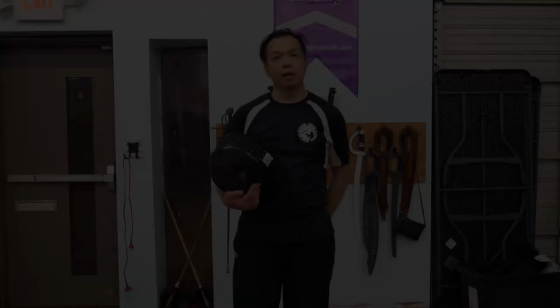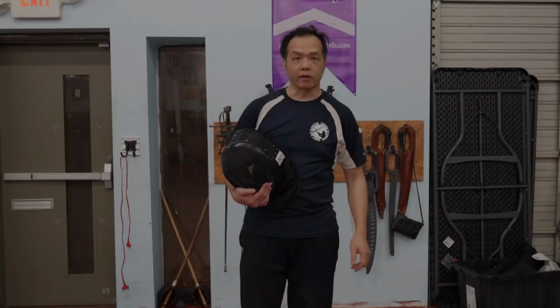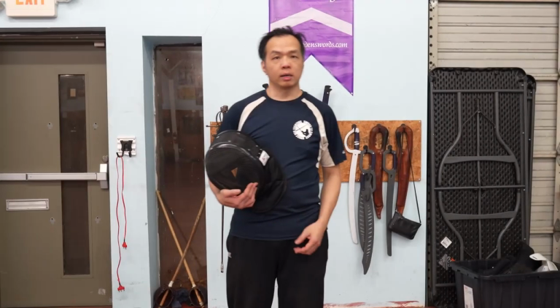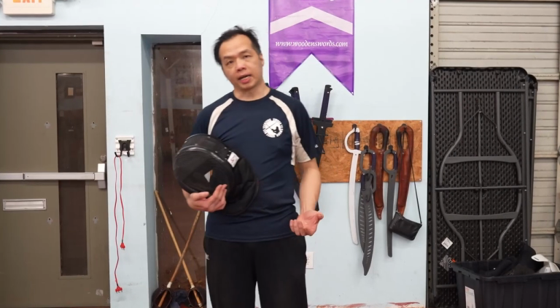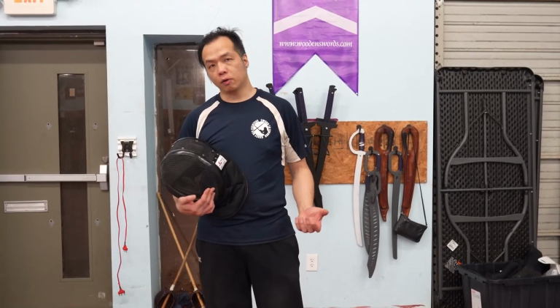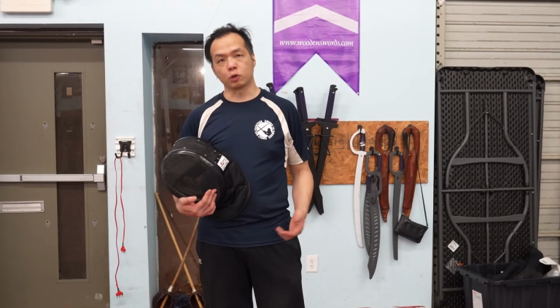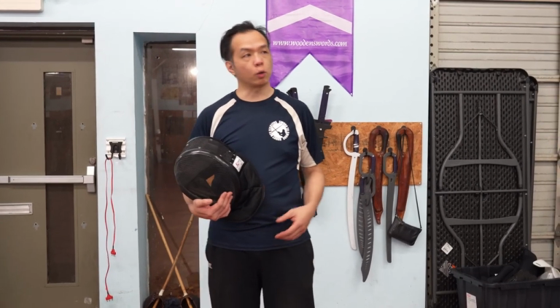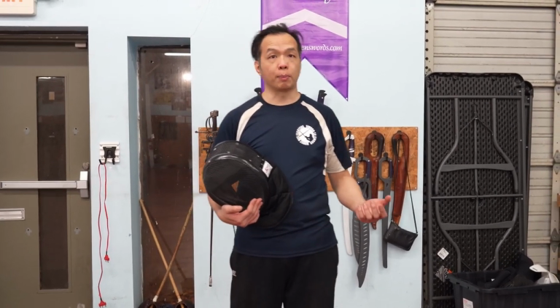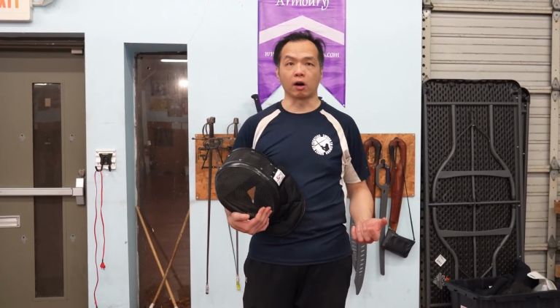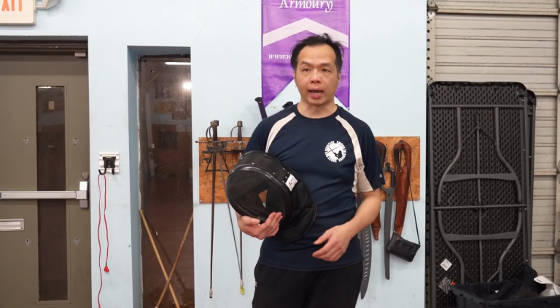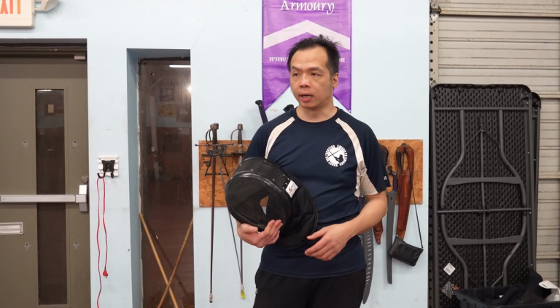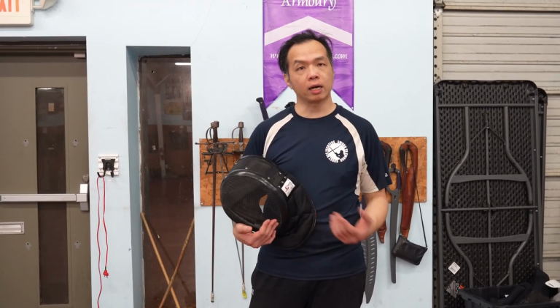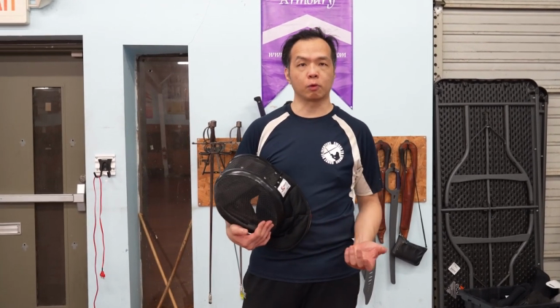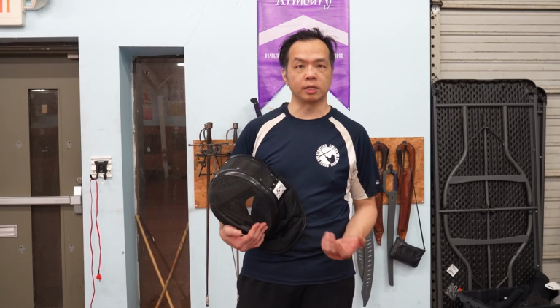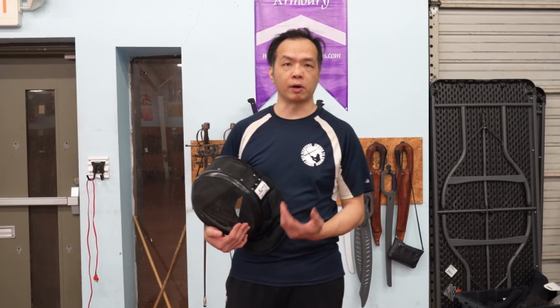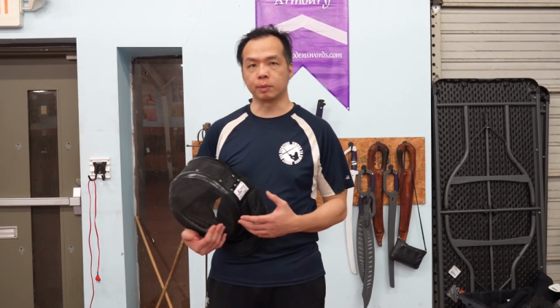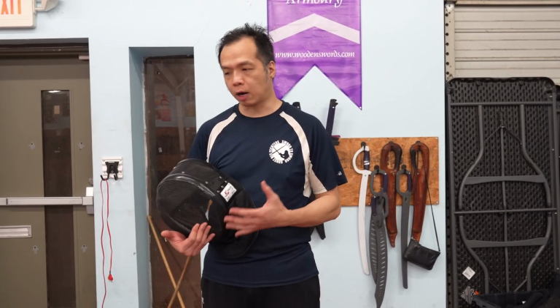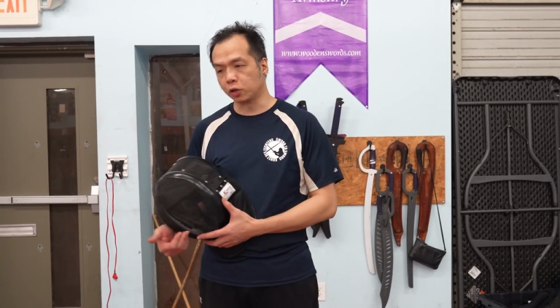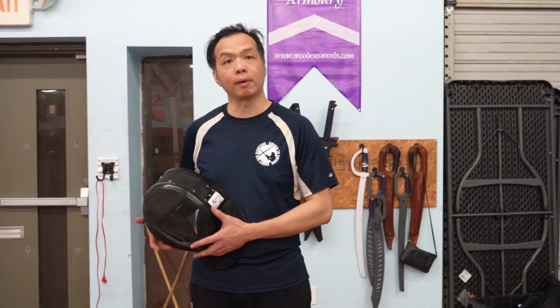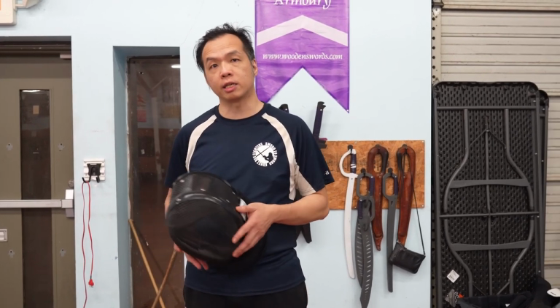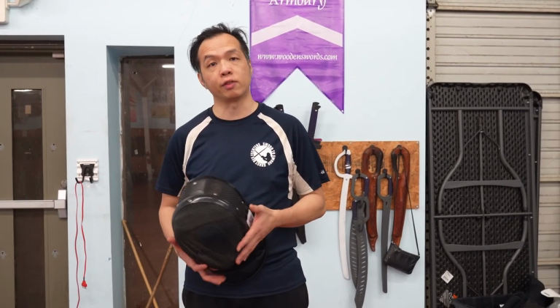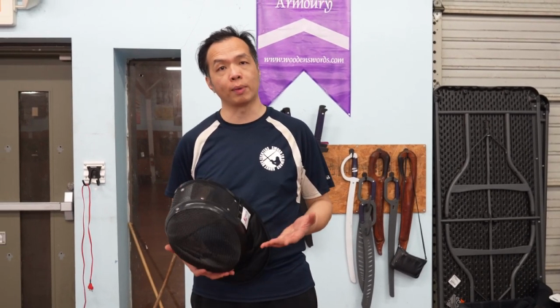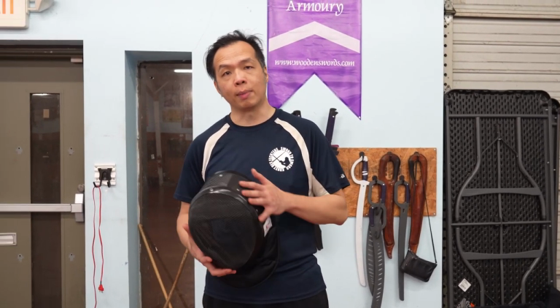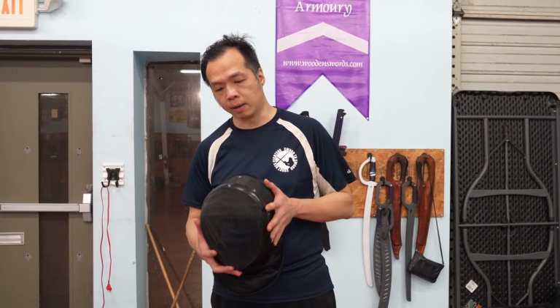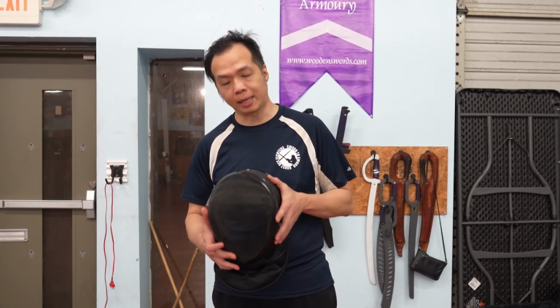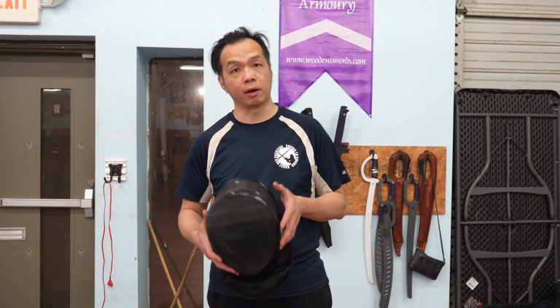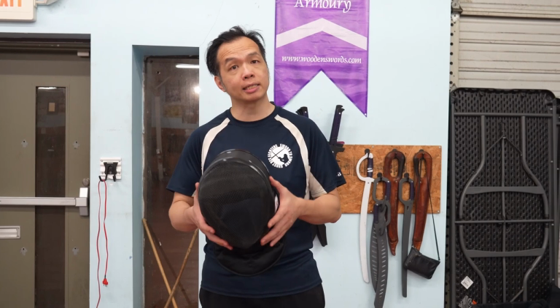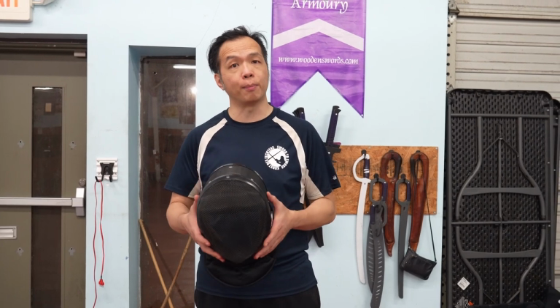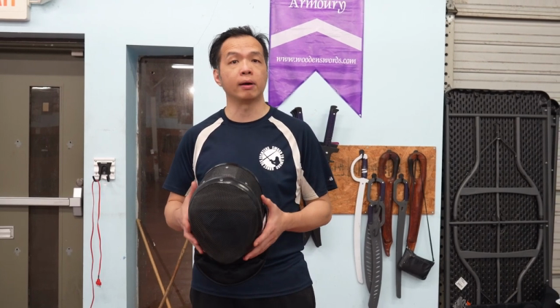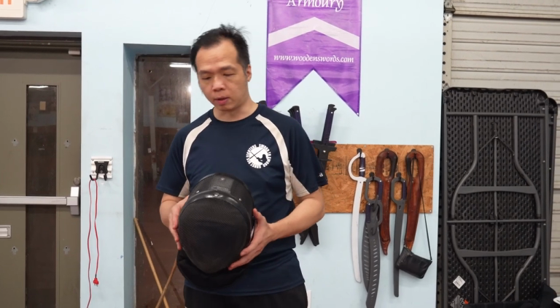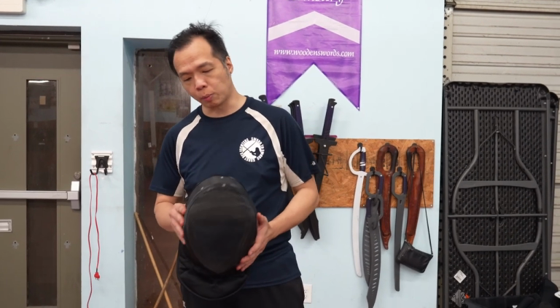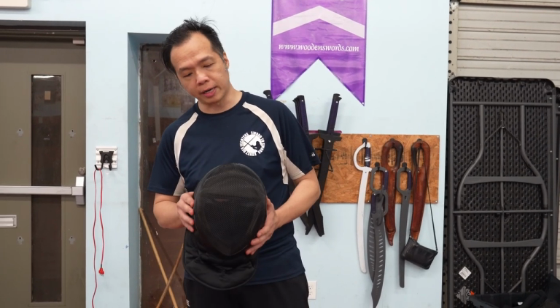Hi everyone. I'm Dekao Do from Sword to Sword with Purple Heart Armory, and we get a lot of questions from our new students about how to adjust their equipment and make their masks fit better. That's what we'll be covering today.